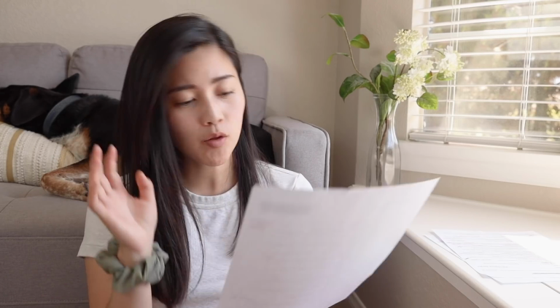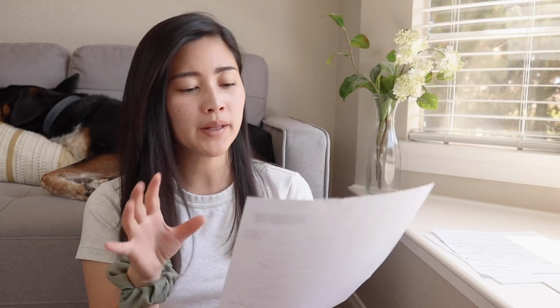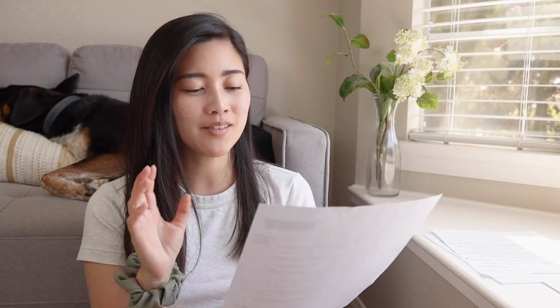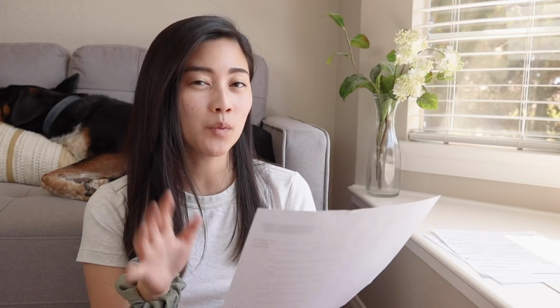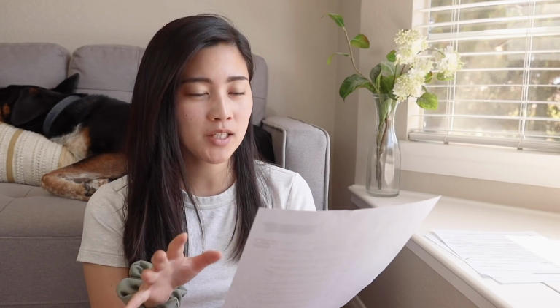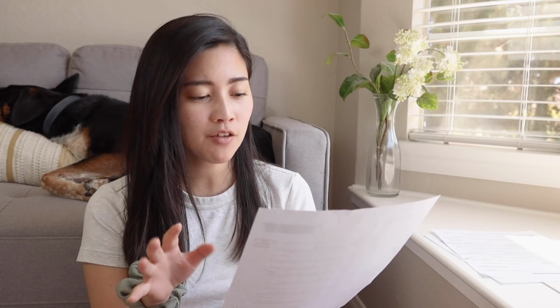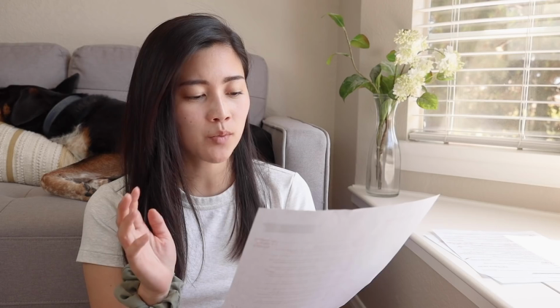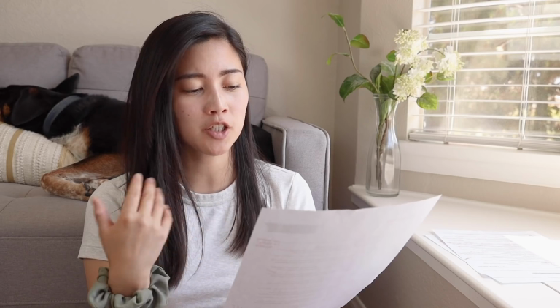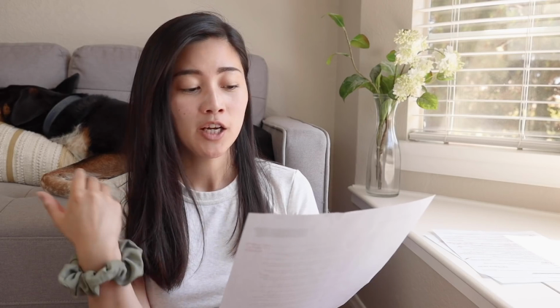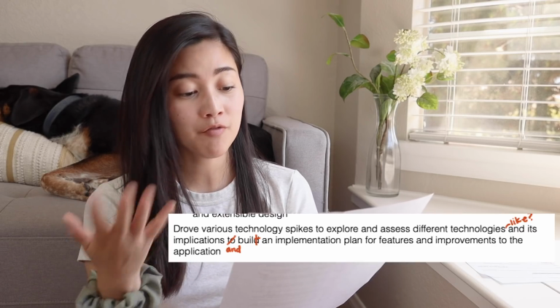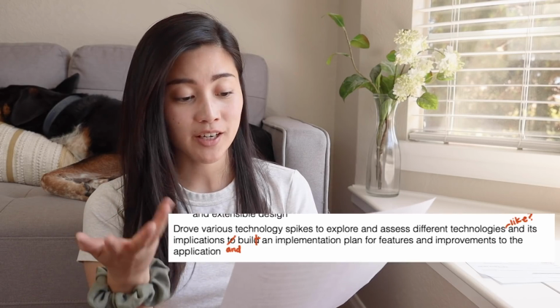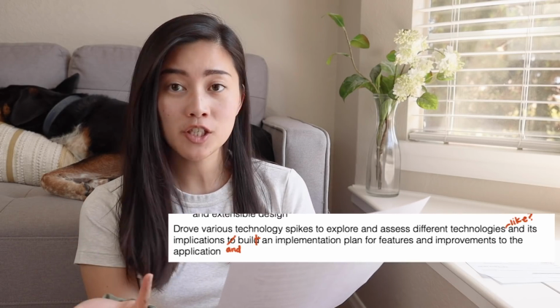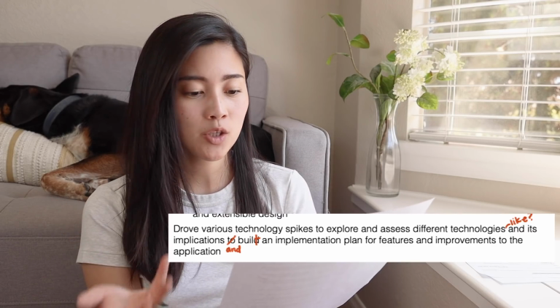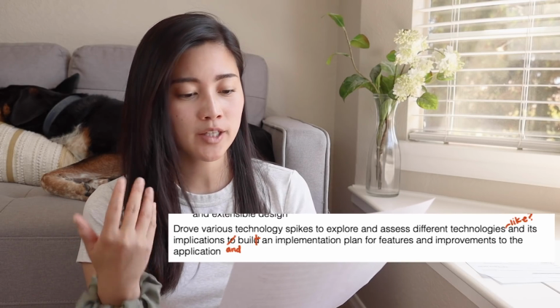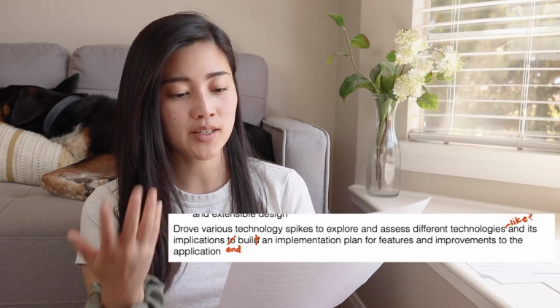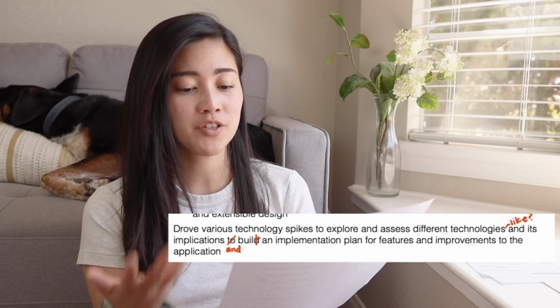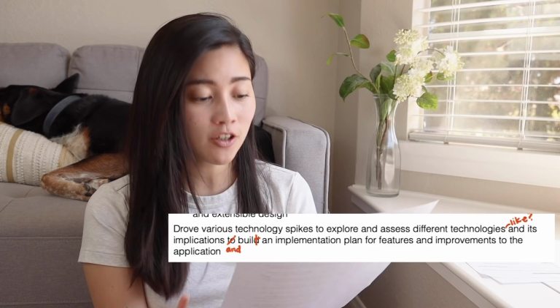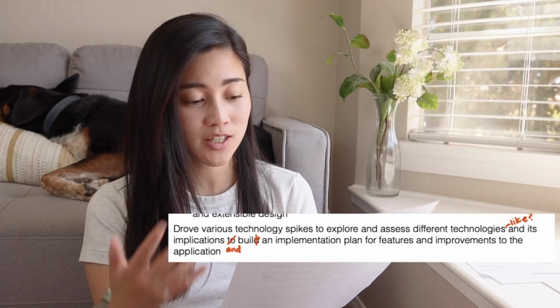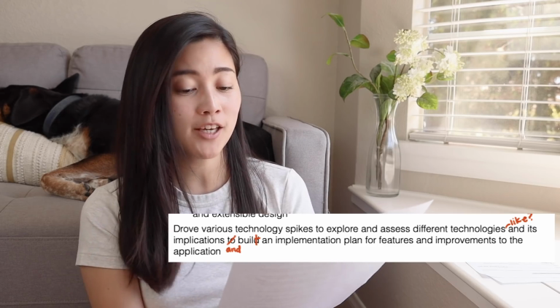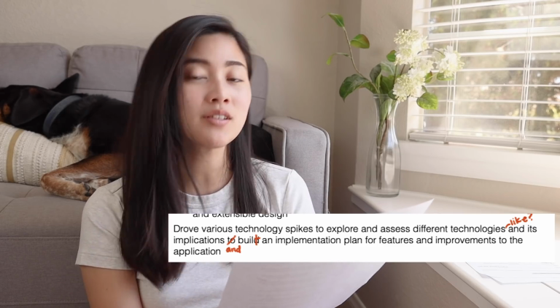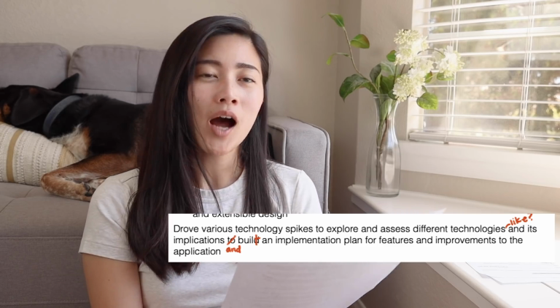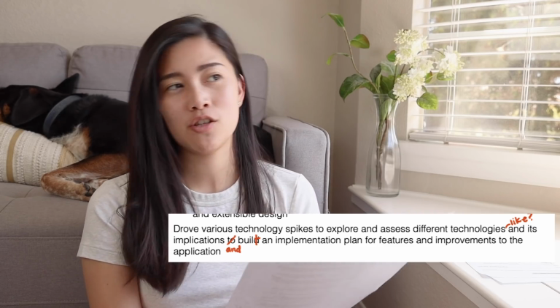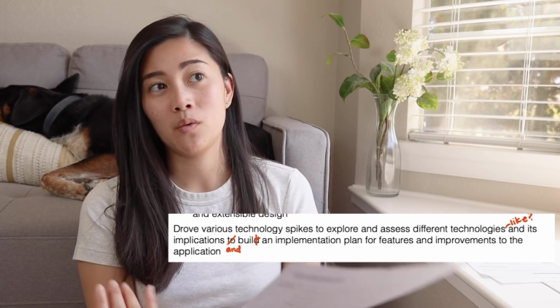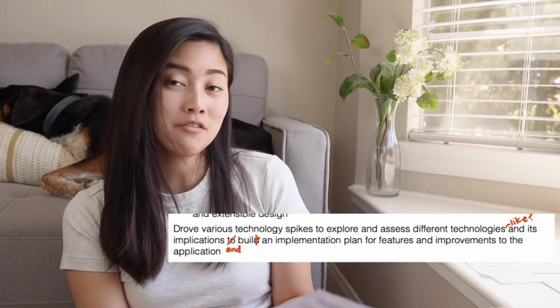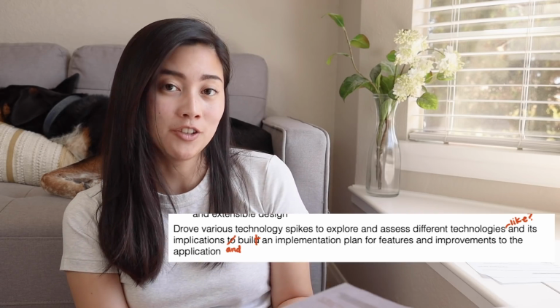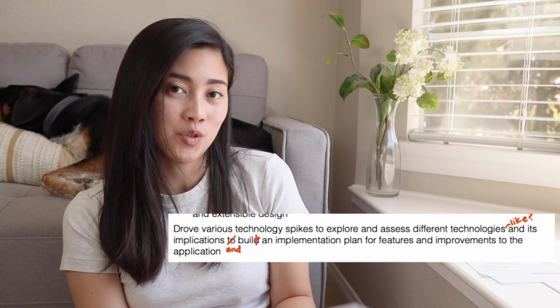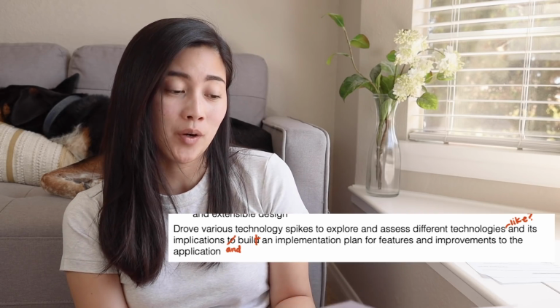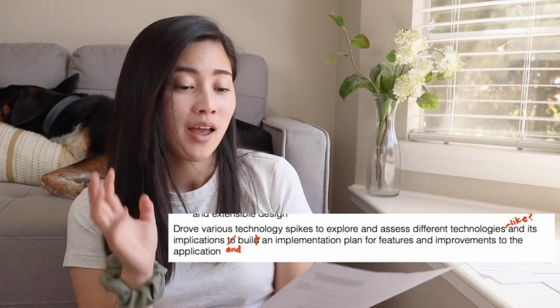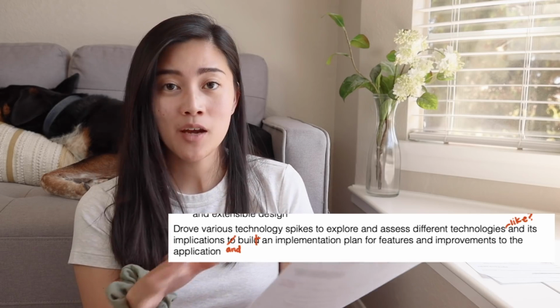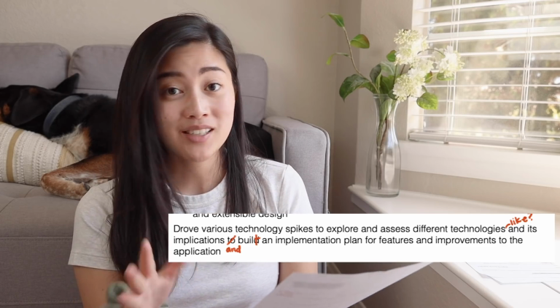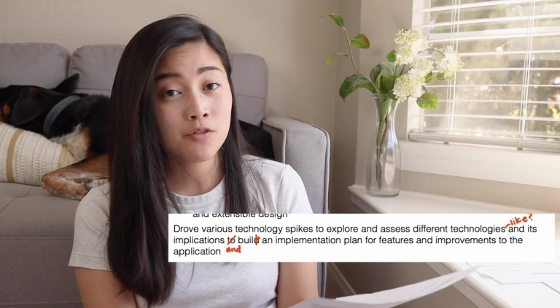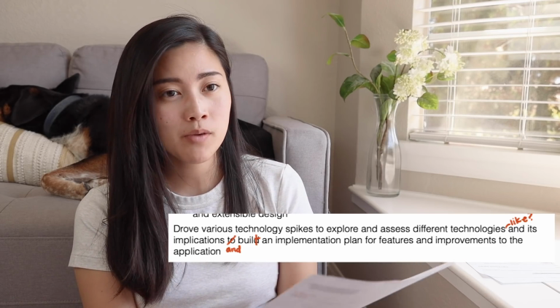The only place I feel I wasn't specific enough was when I talked about driving various technology spikes to explore and assess different technologies and its implications. I would have liked to know what kinds of technologies did you explore. At the time, React Native was really big.